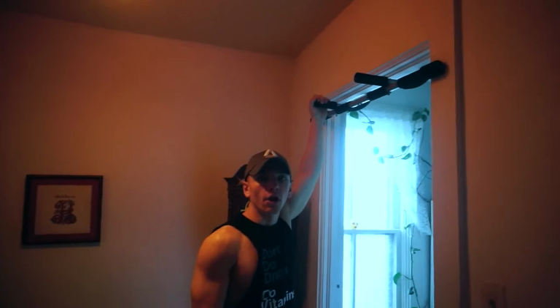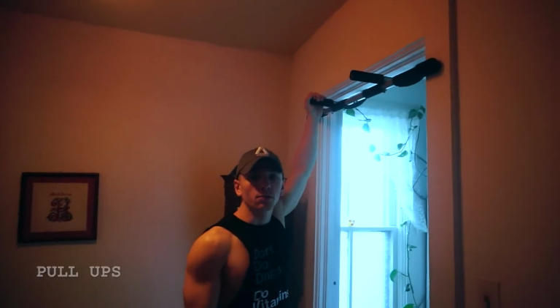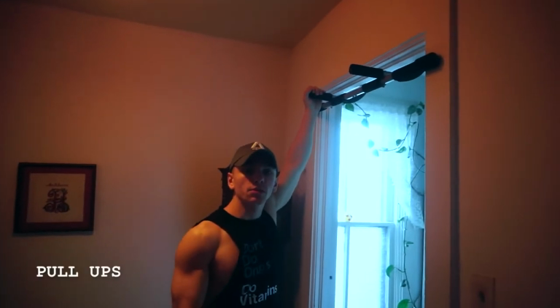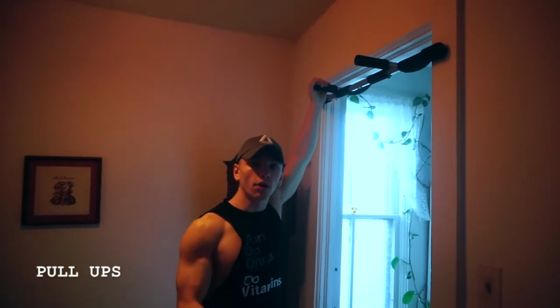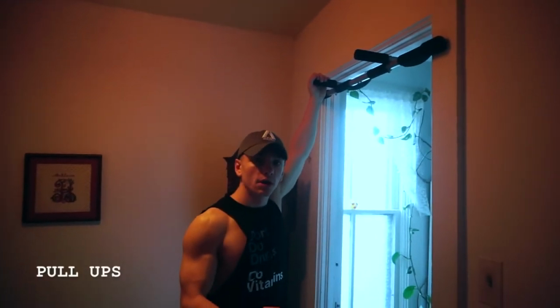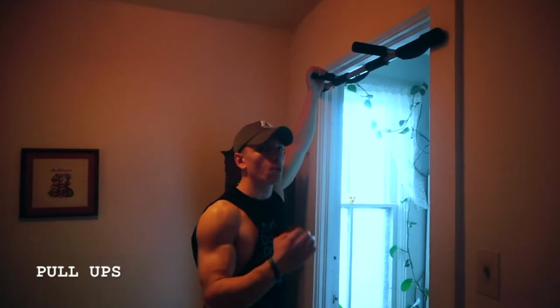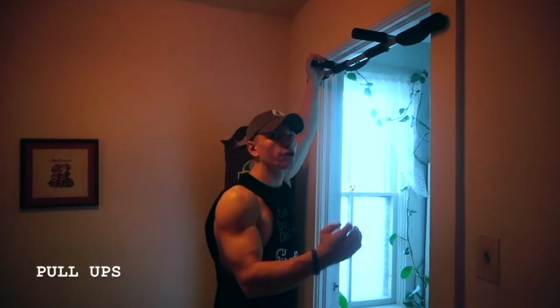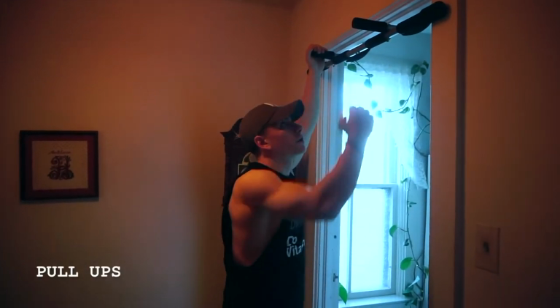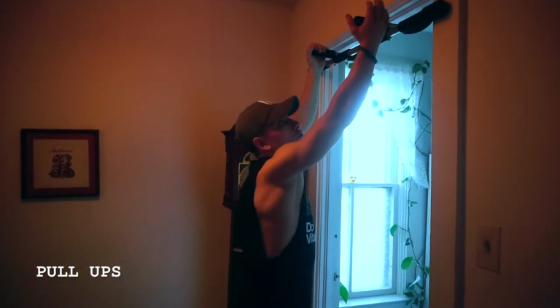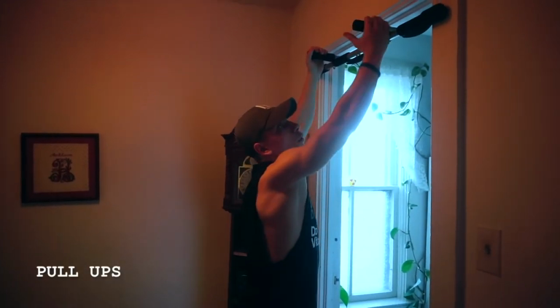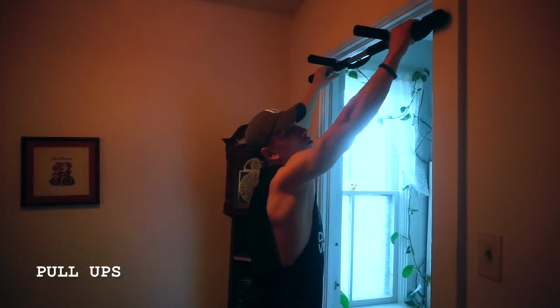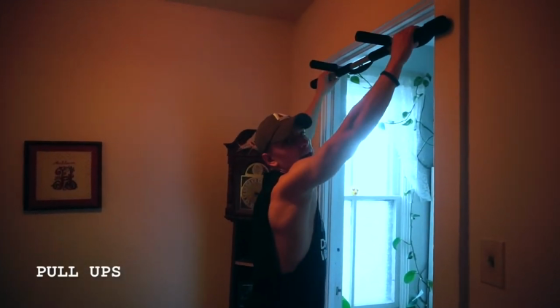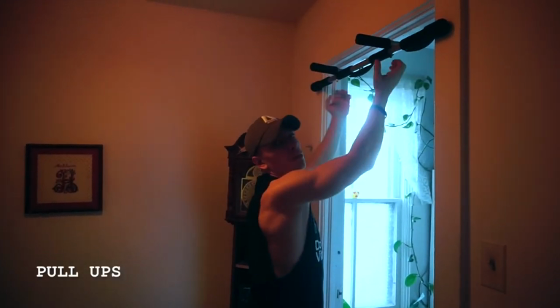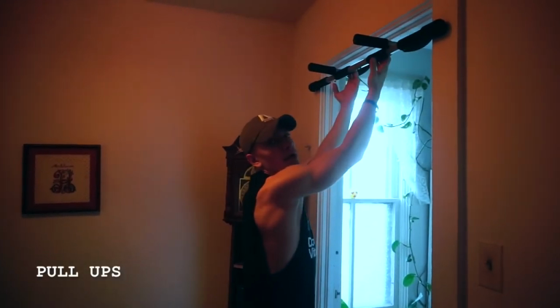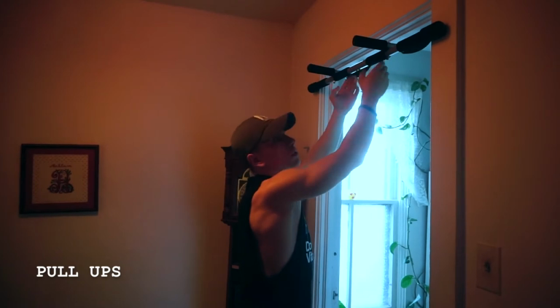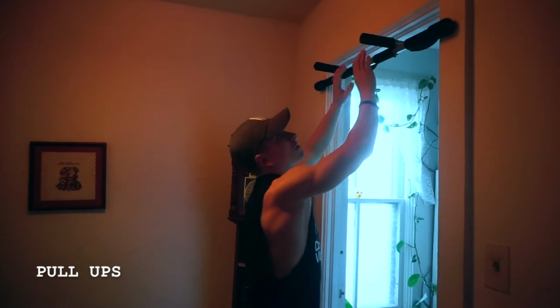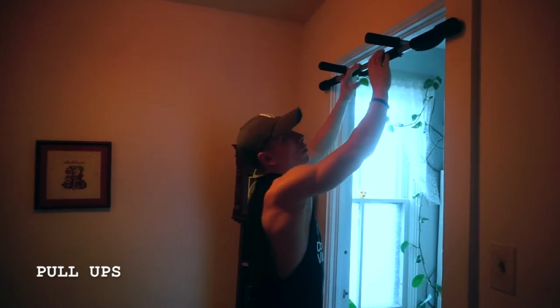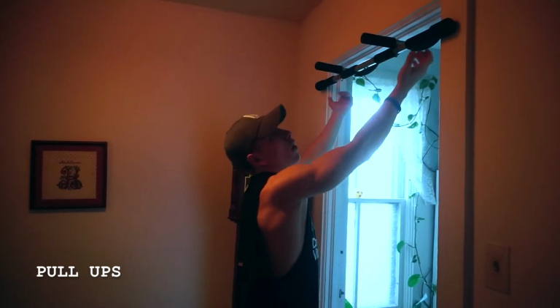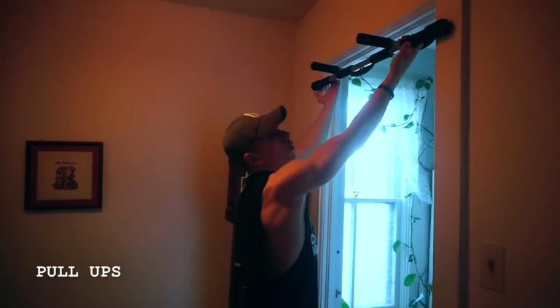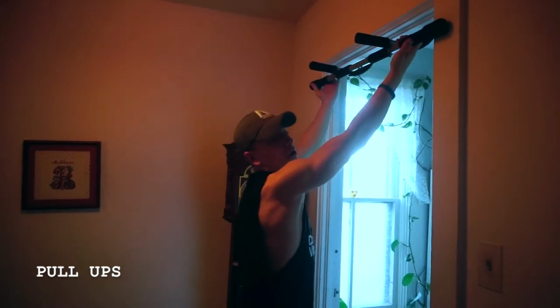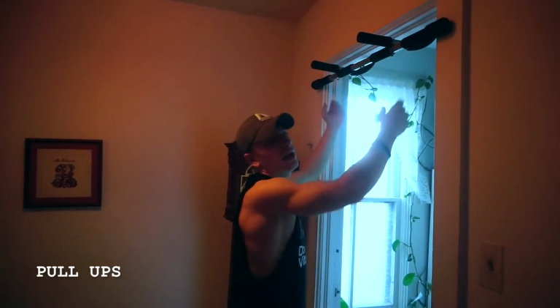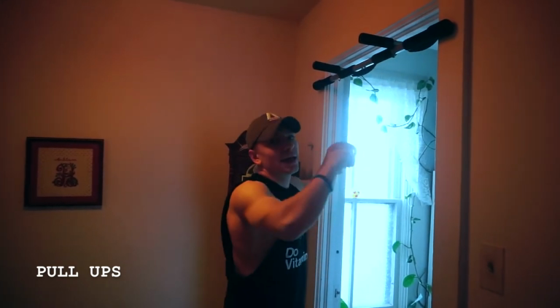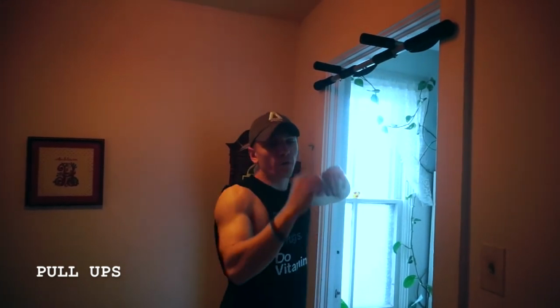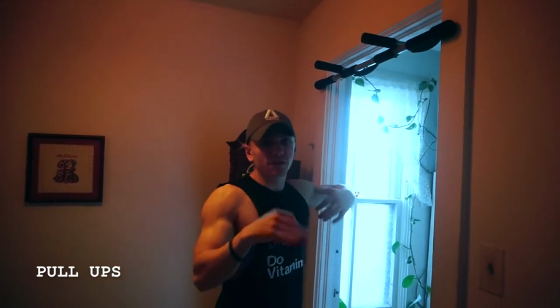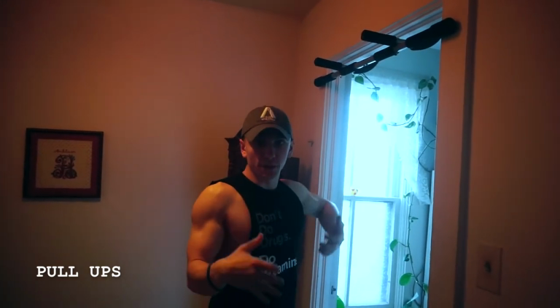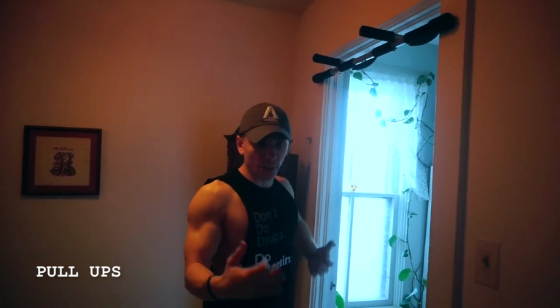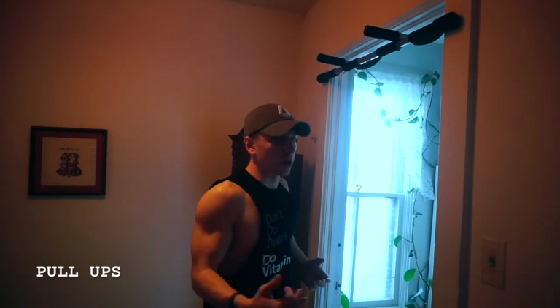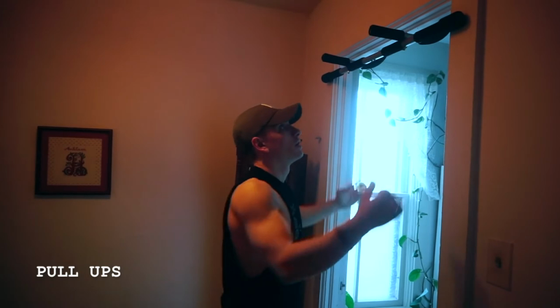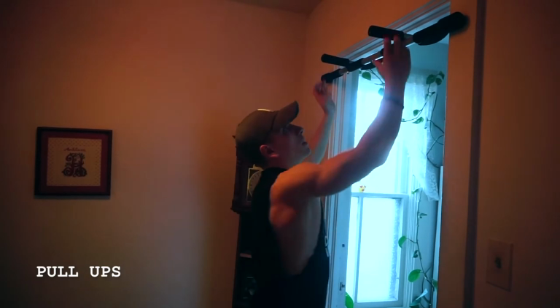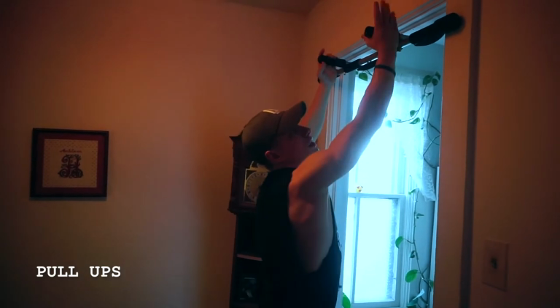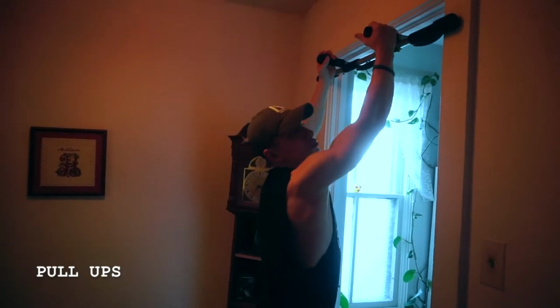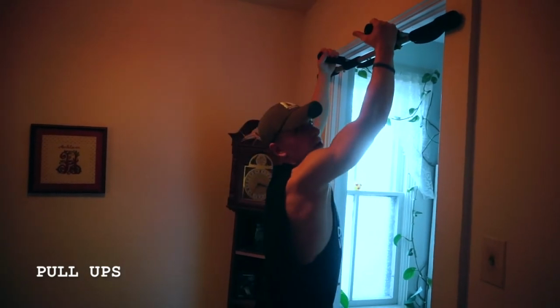Alright guys, when it comes to pull-ups, whether you're doing a neutral grip, supinated or pronated grip with your hands forward or underhand, the form is very similar no matter what. So I'm going to be using a neutral grip here.